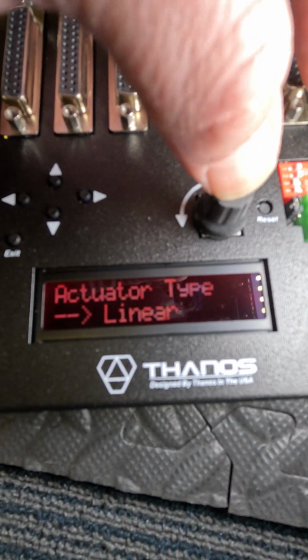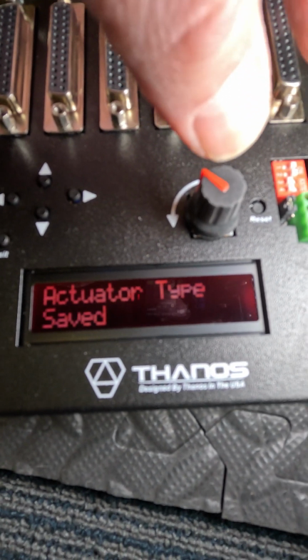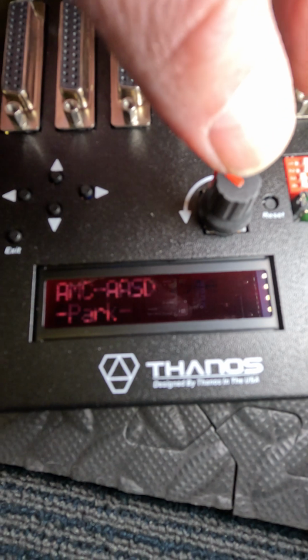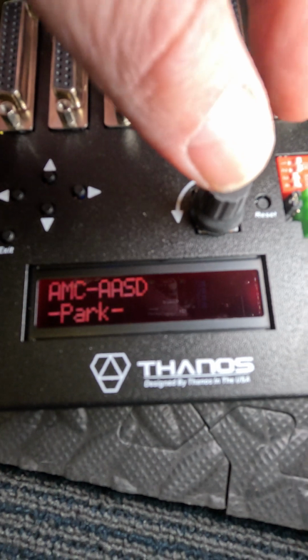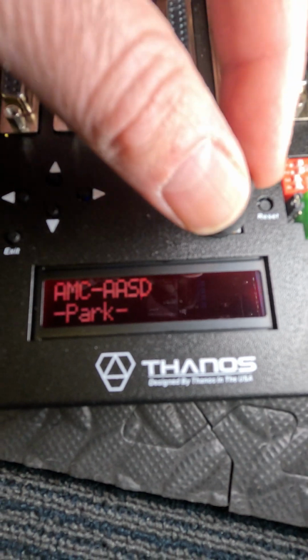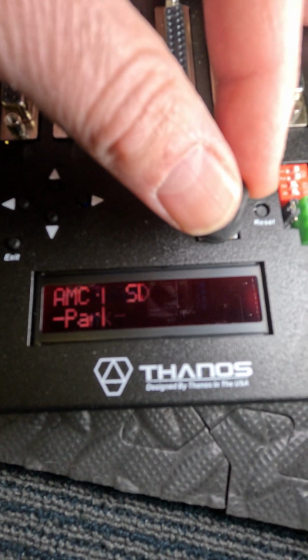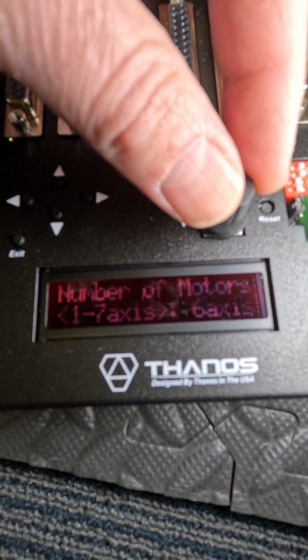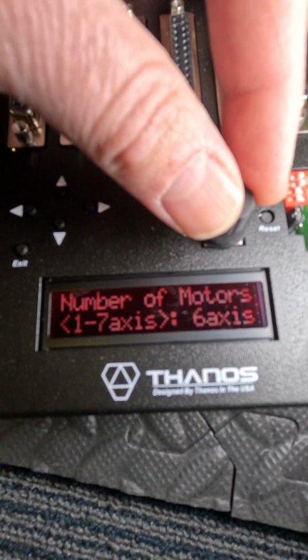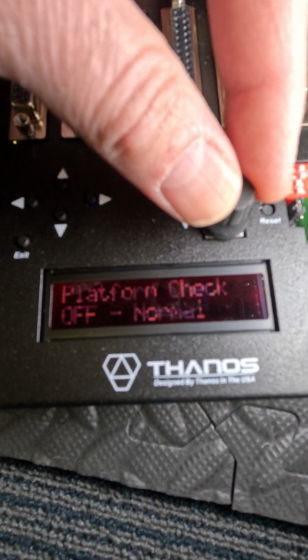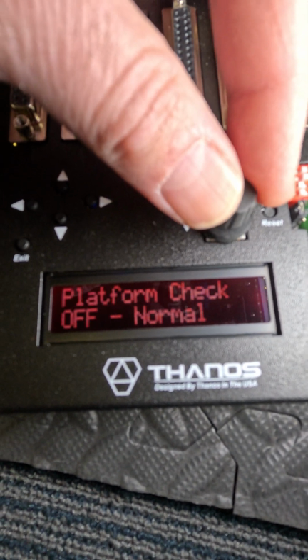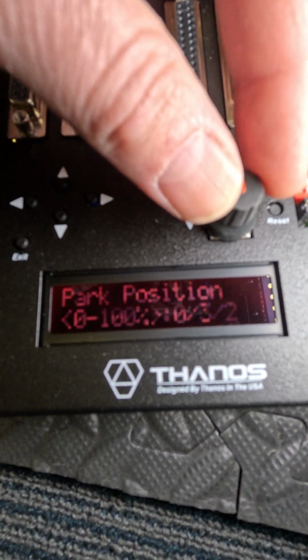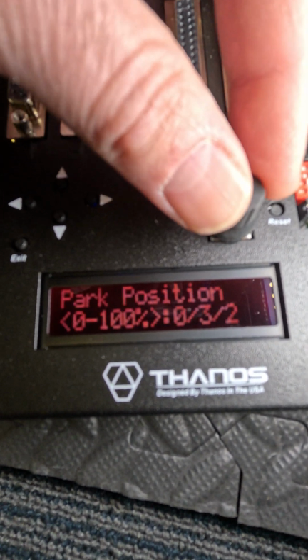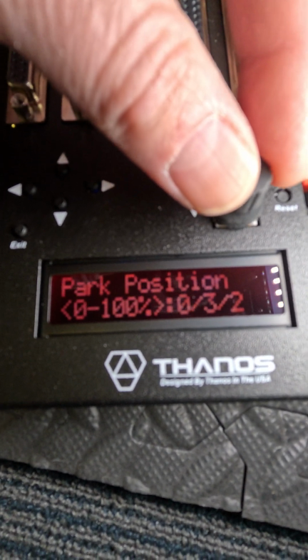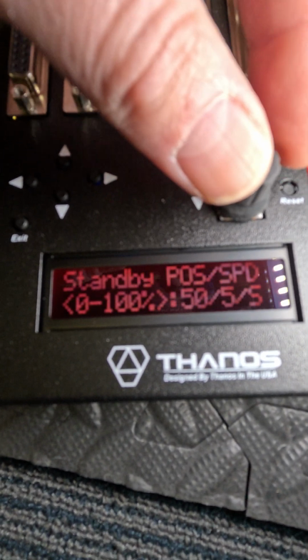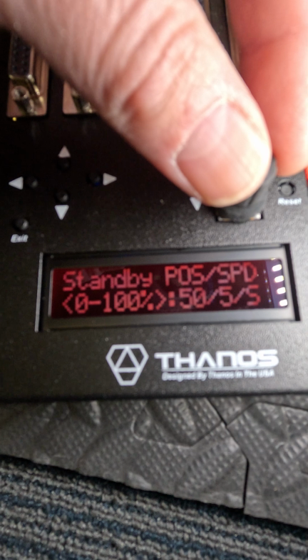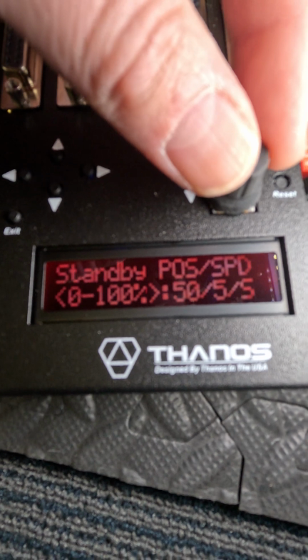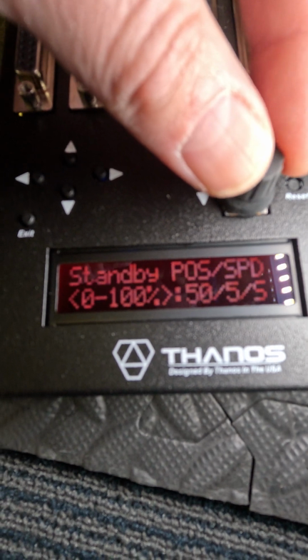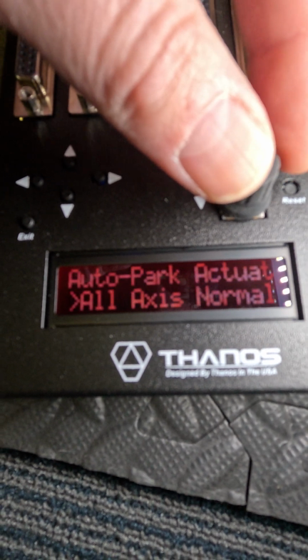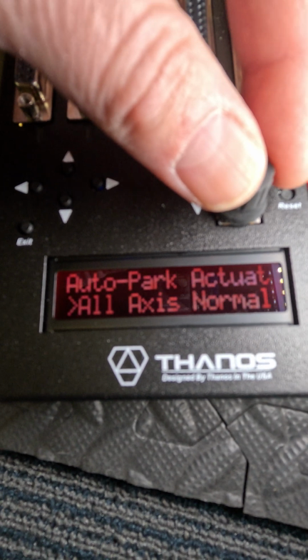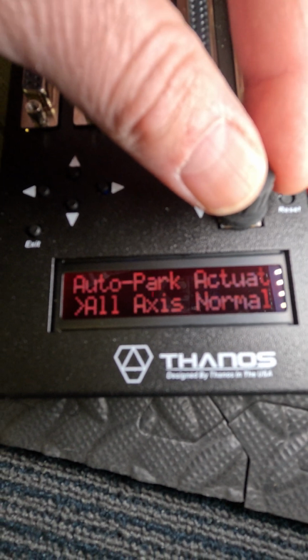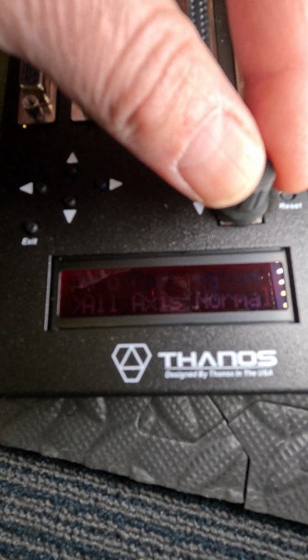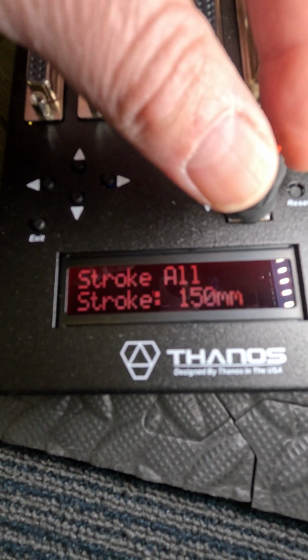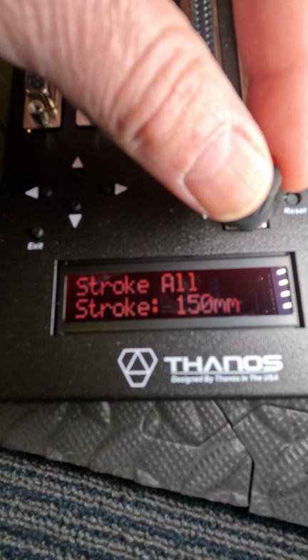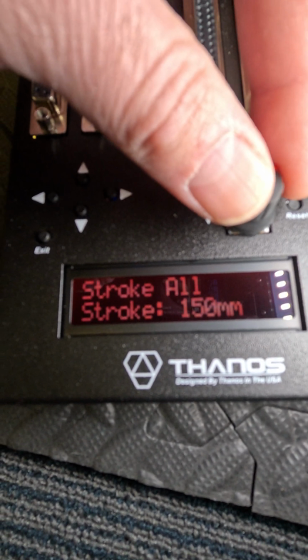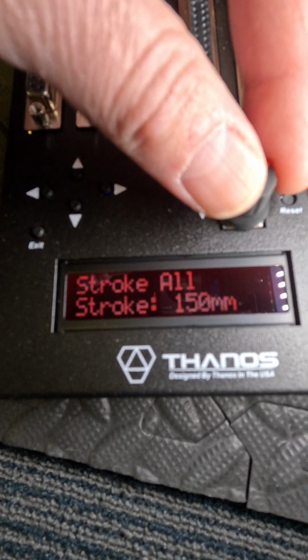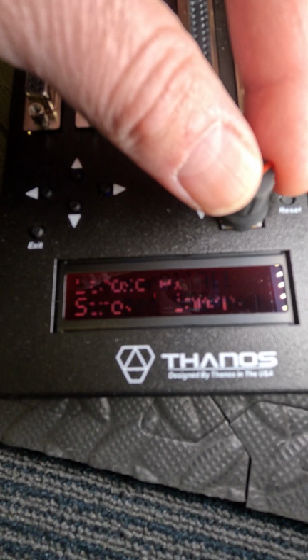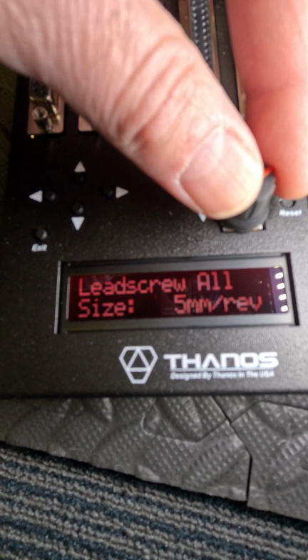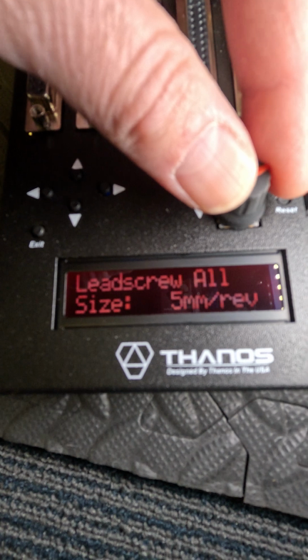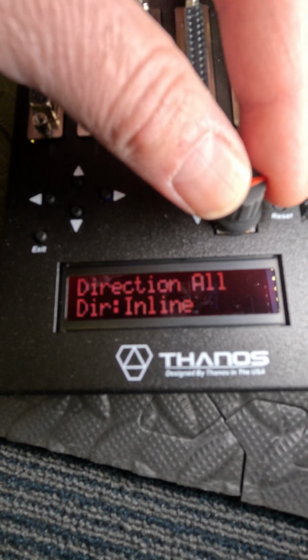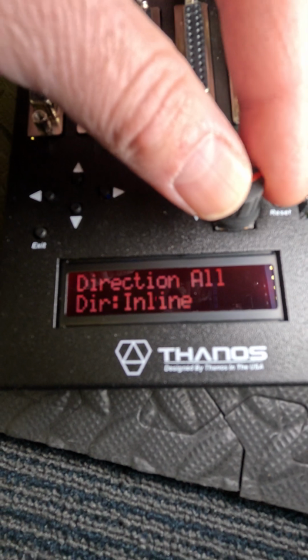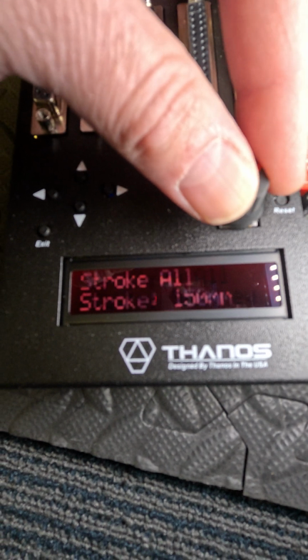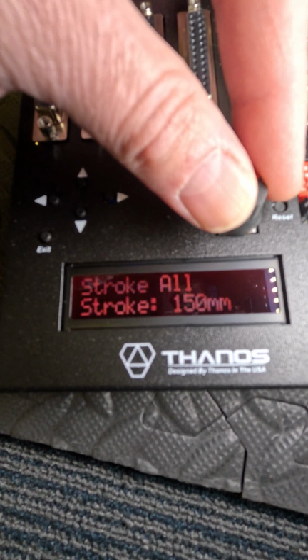Select Linear. That's pretty much what you need. All actuators are normal, the stroke is set to 50. Everything's set.